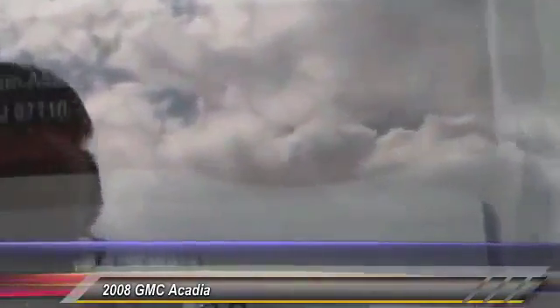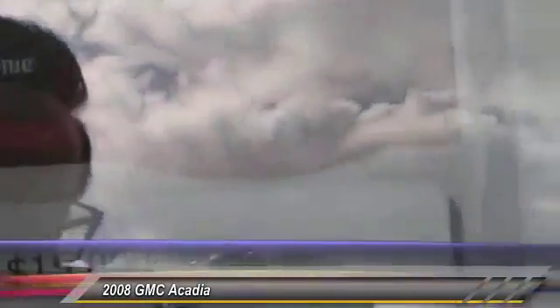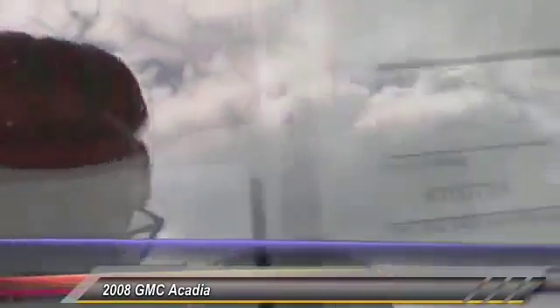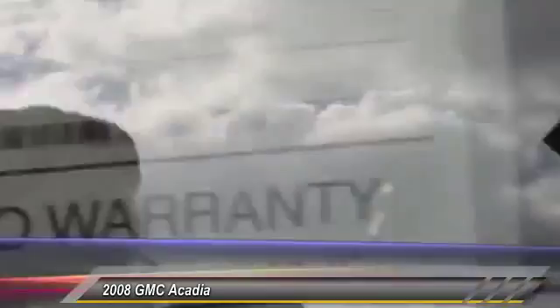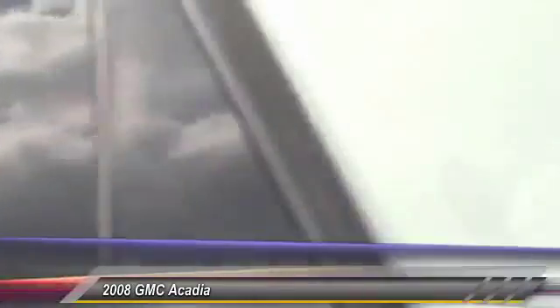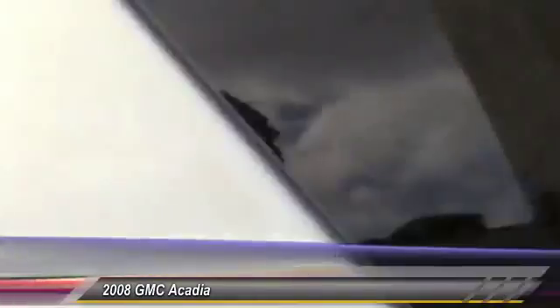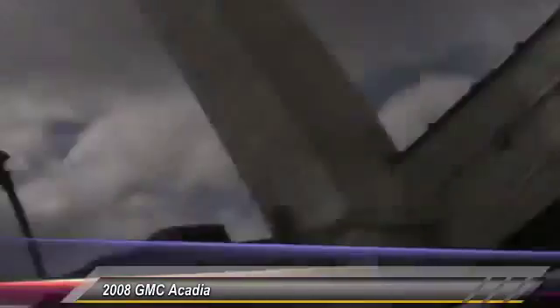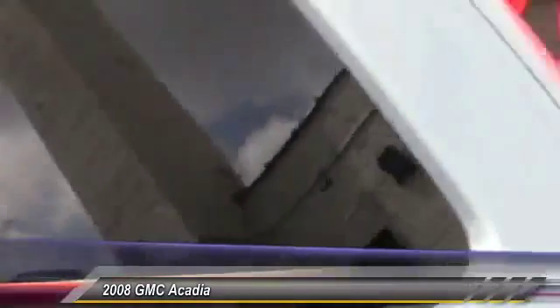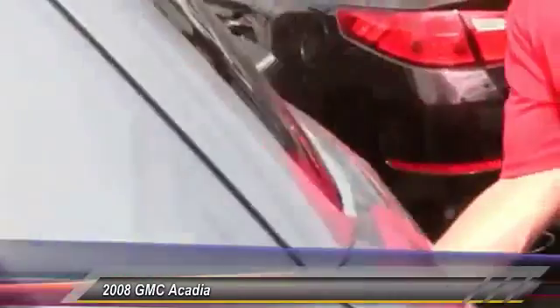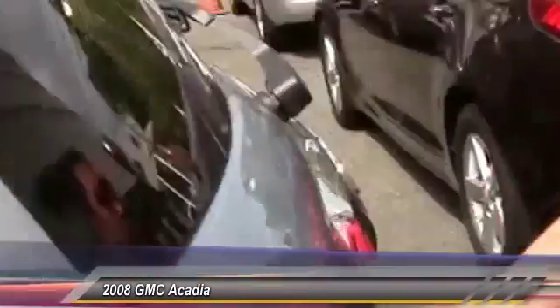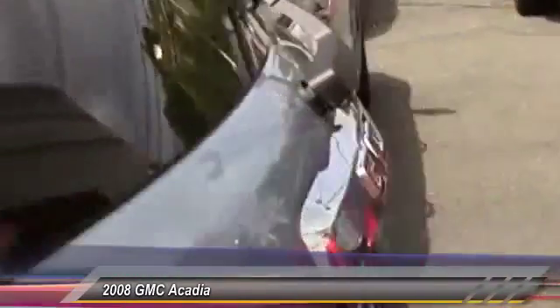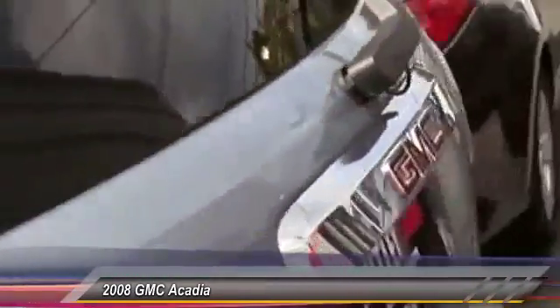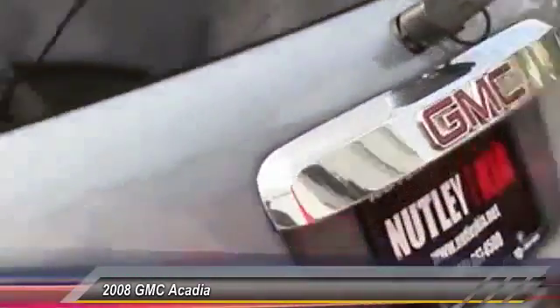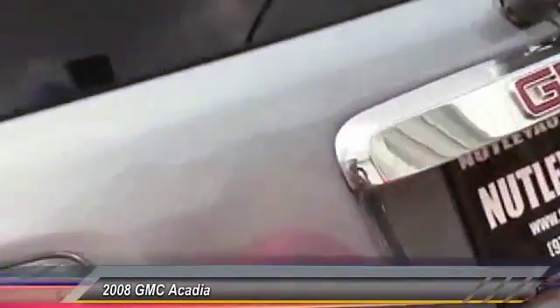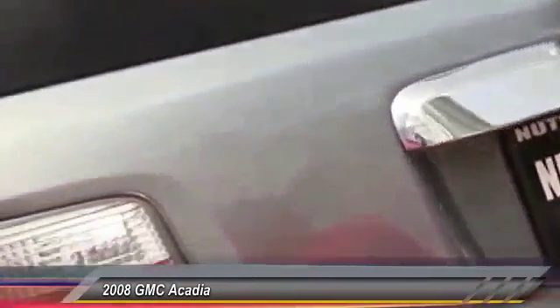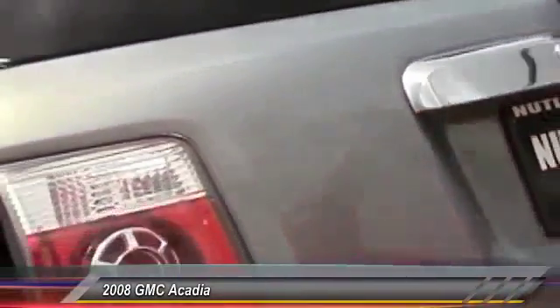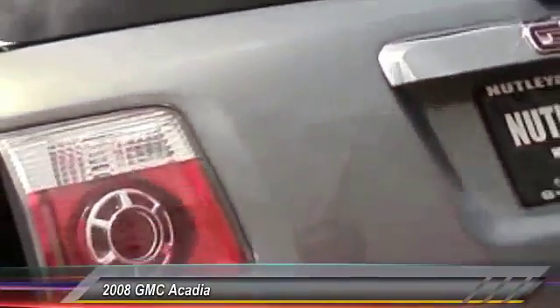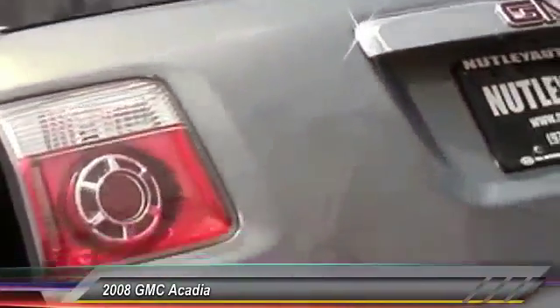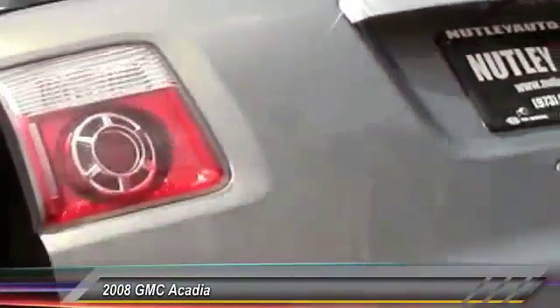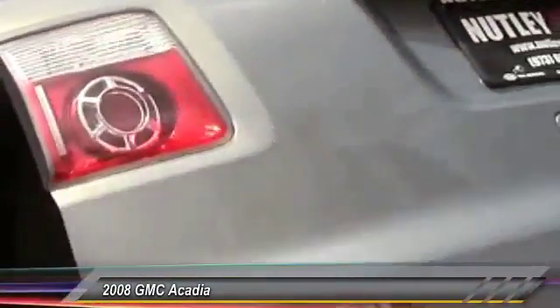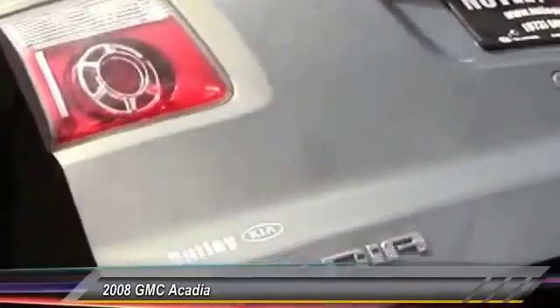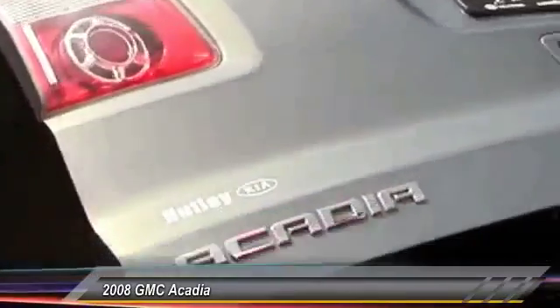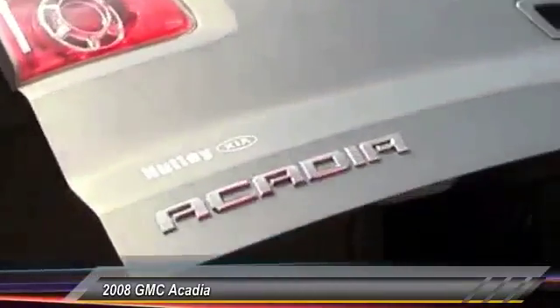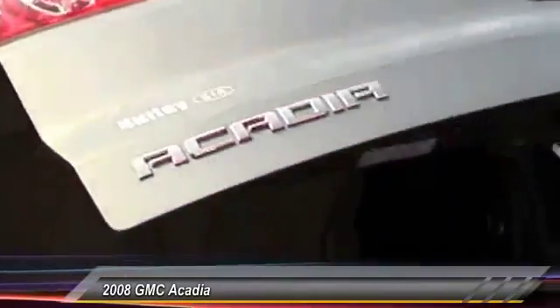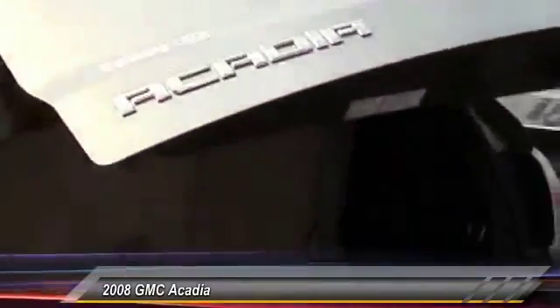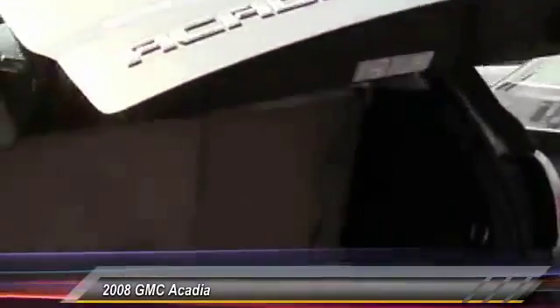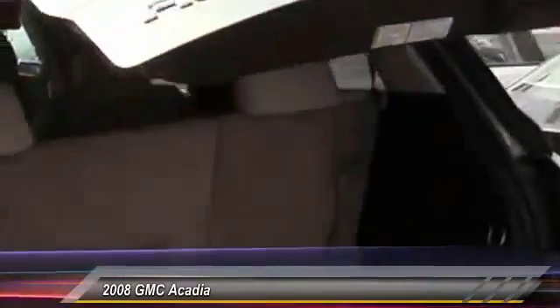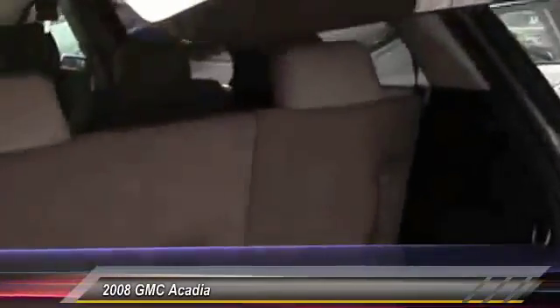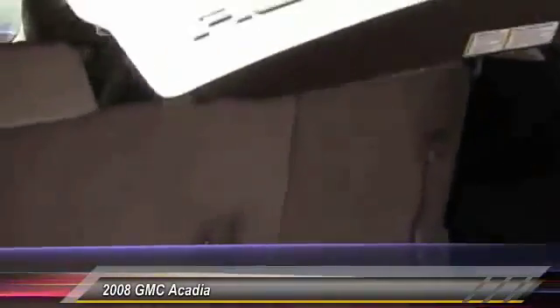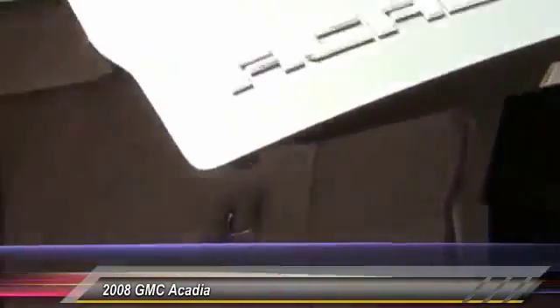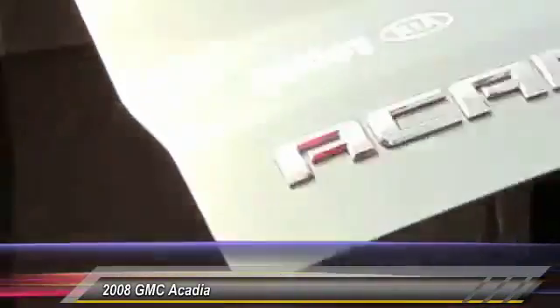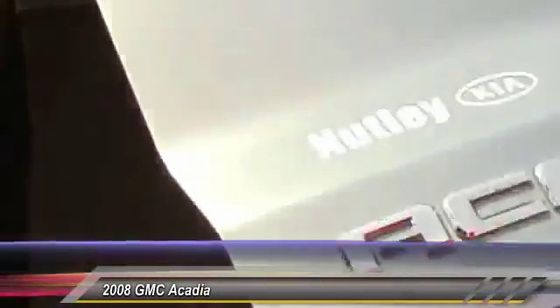Swing around back here, we'll check out this power liftgate. There it goes — look at that. Doesn't get much simpler than this. And there it goes.